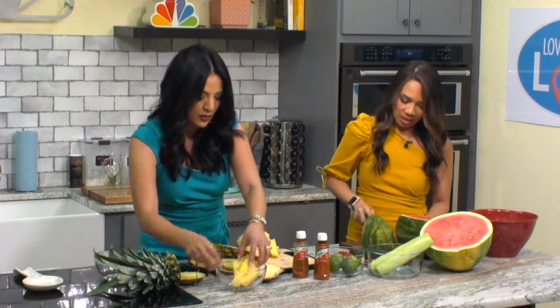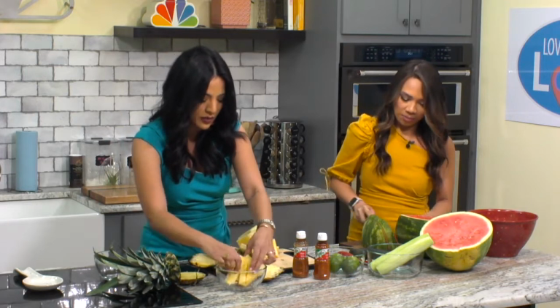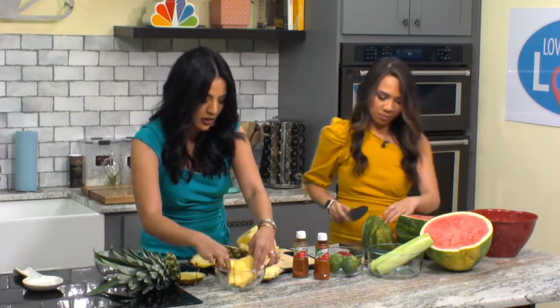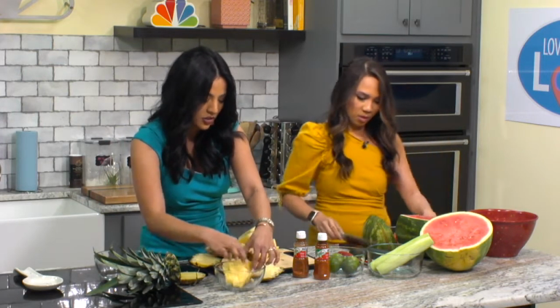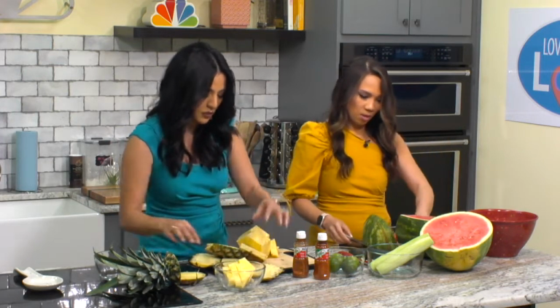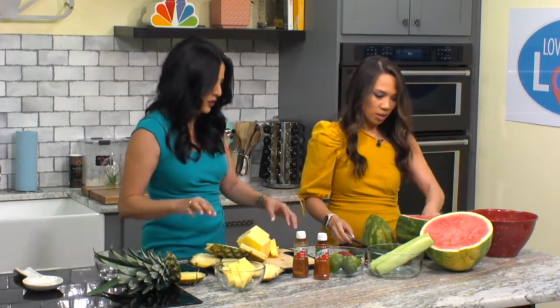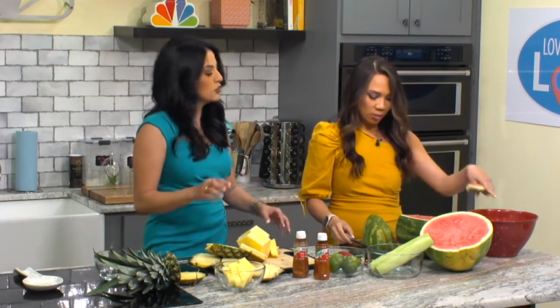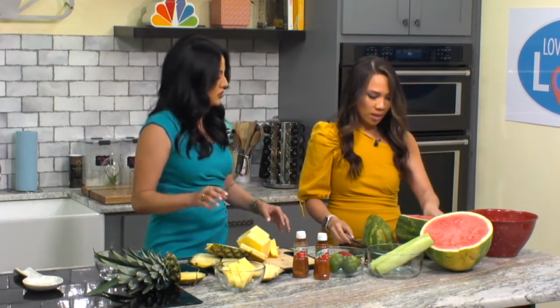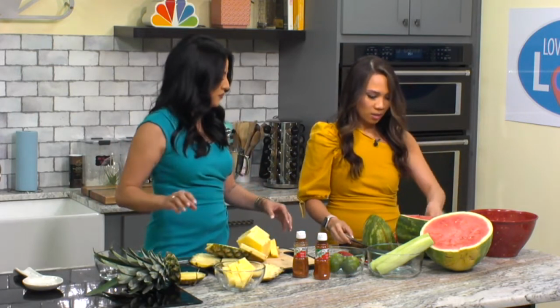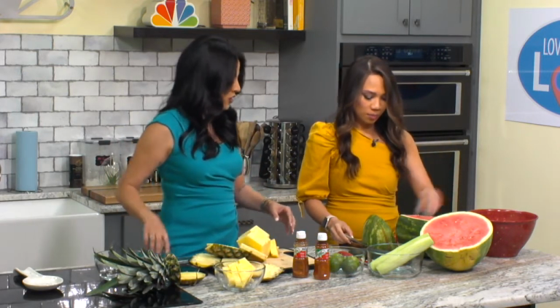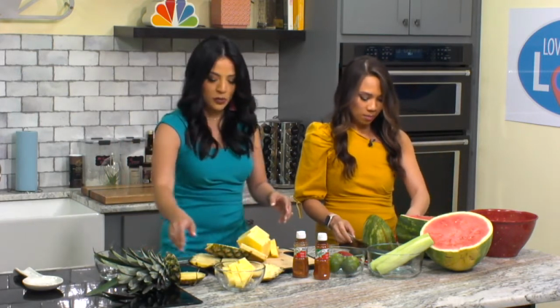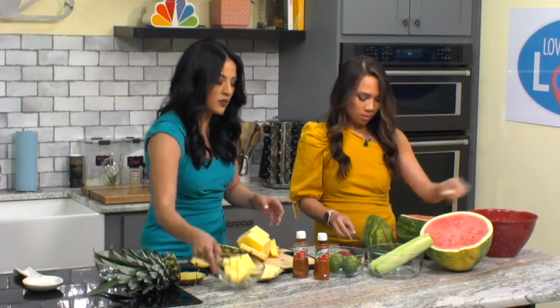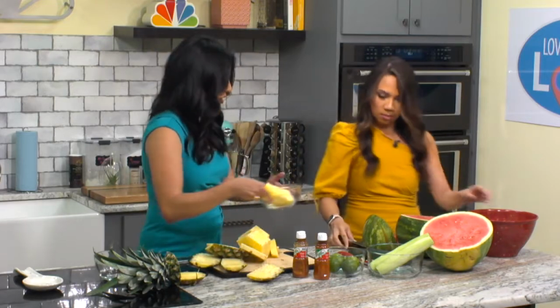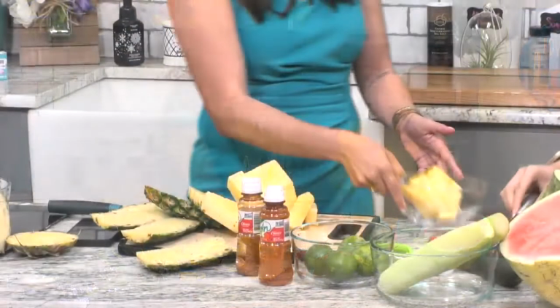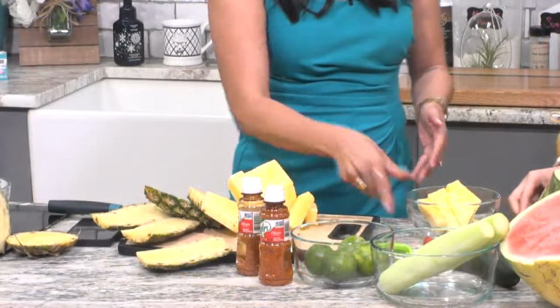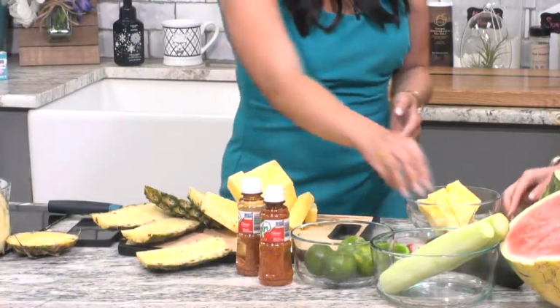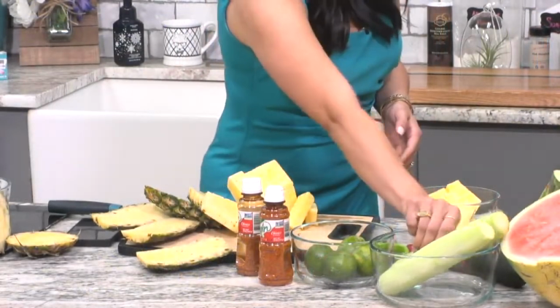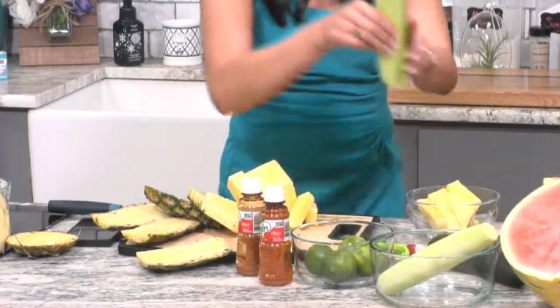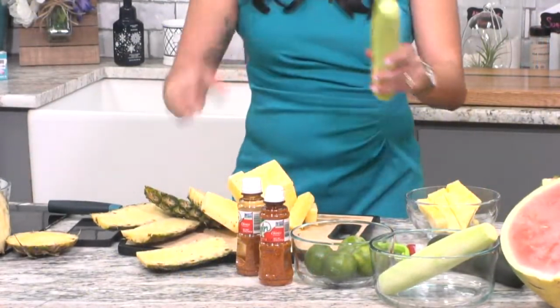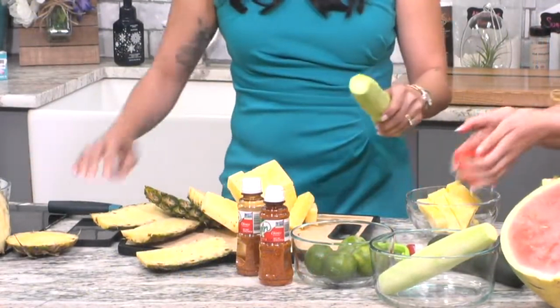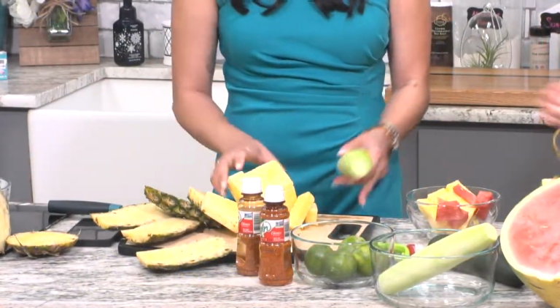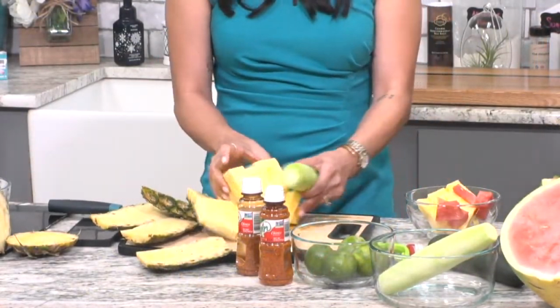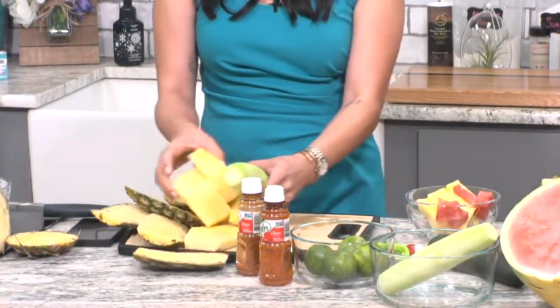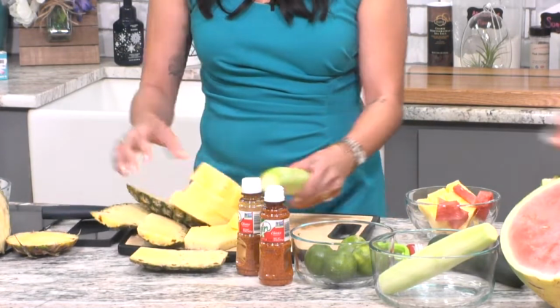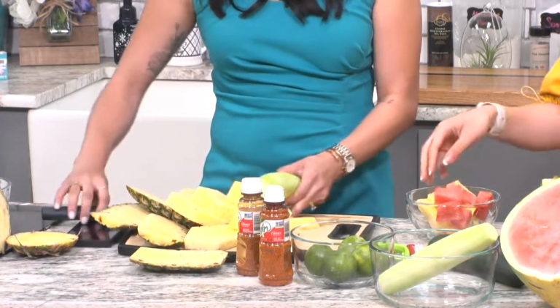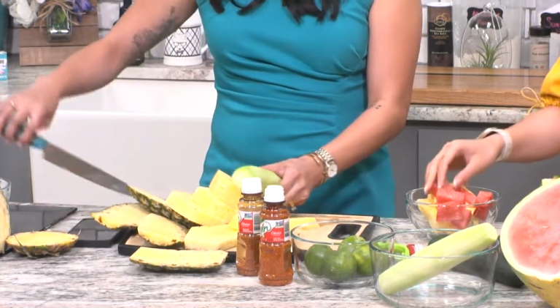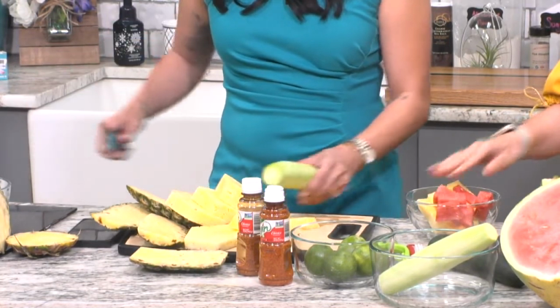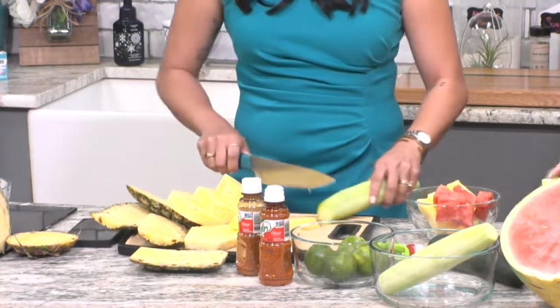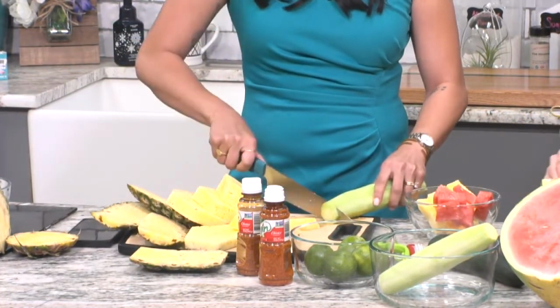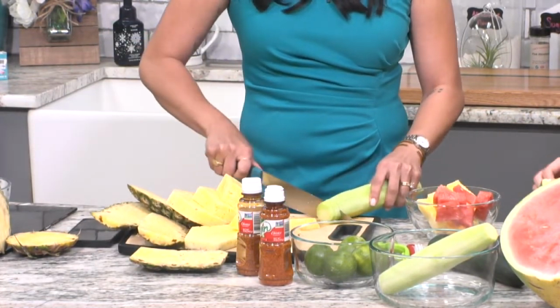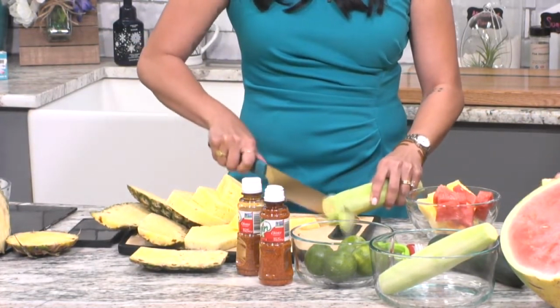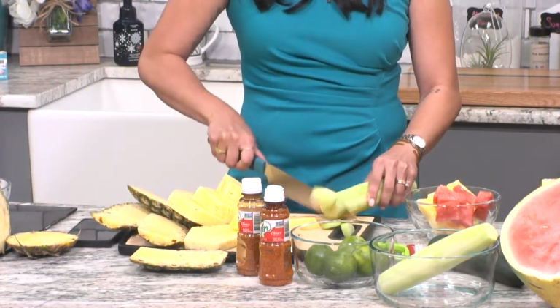I'm just going to put that in here. So put your watermelon in here. And then I've already — for time purposes — I've already started on the cucumber, but I'm just going to cut it really quick.